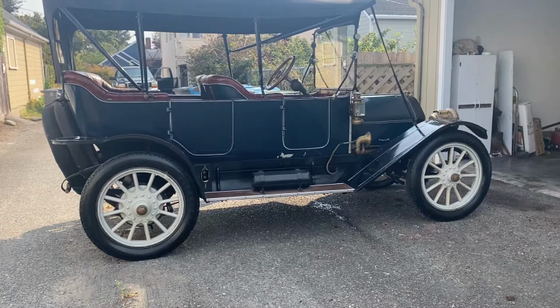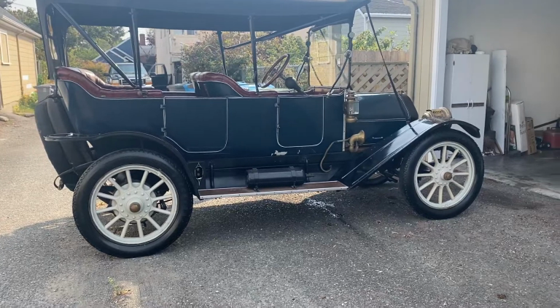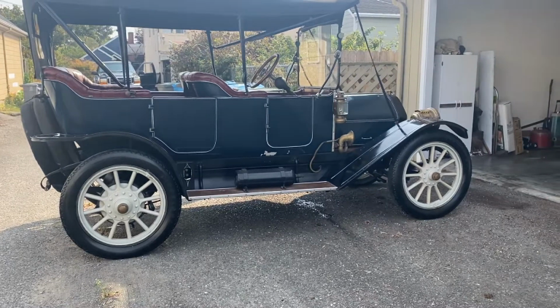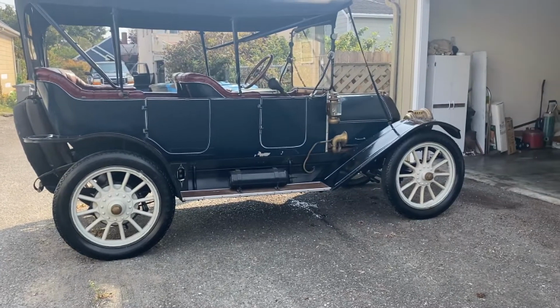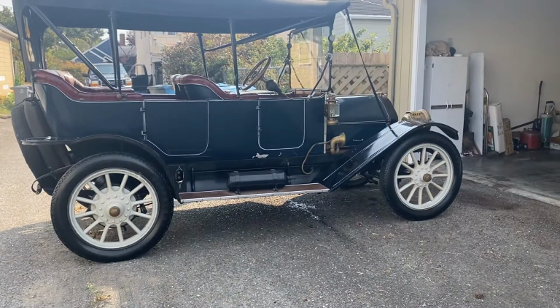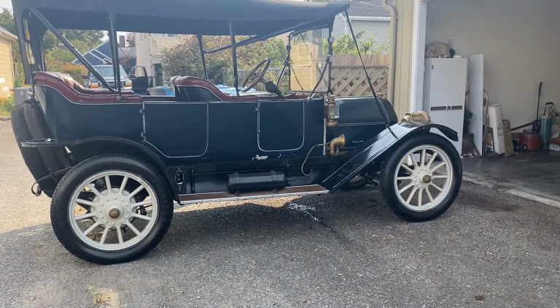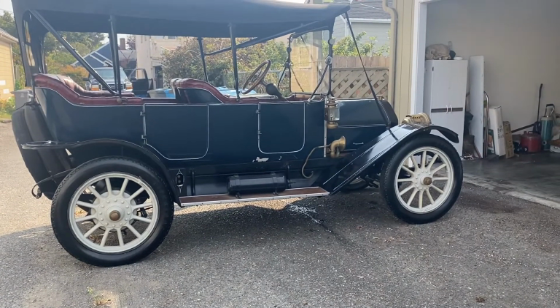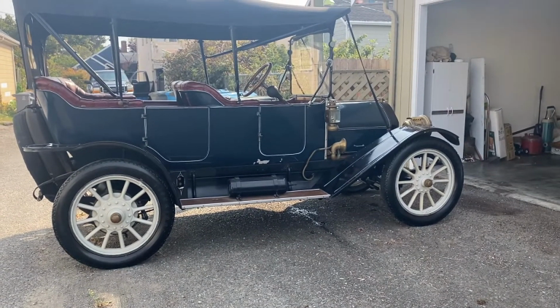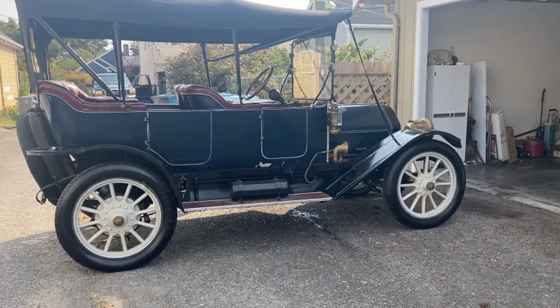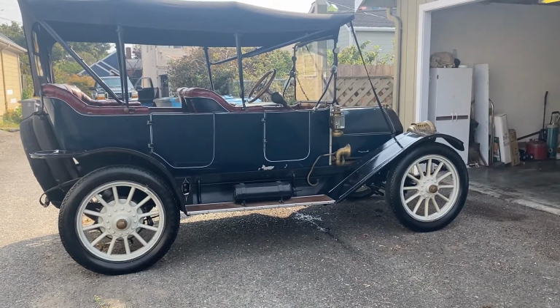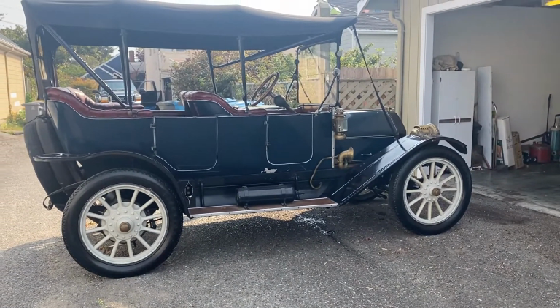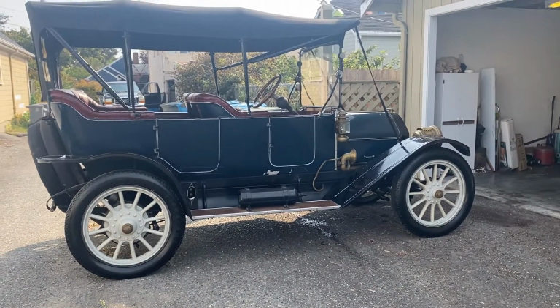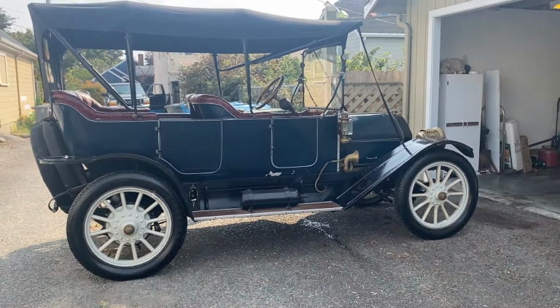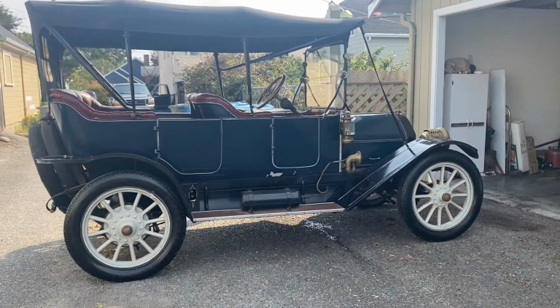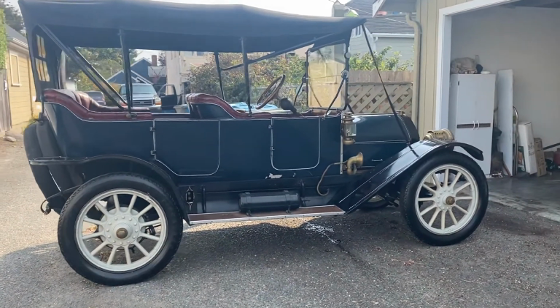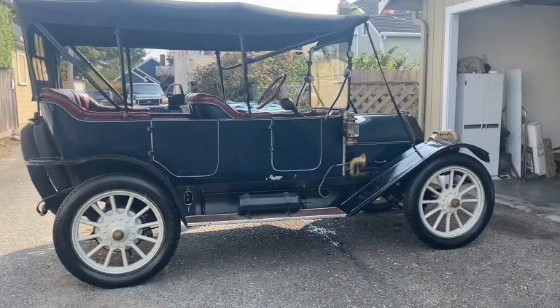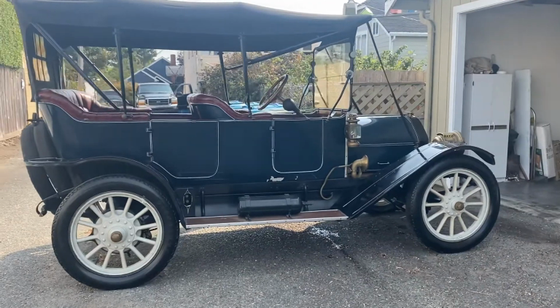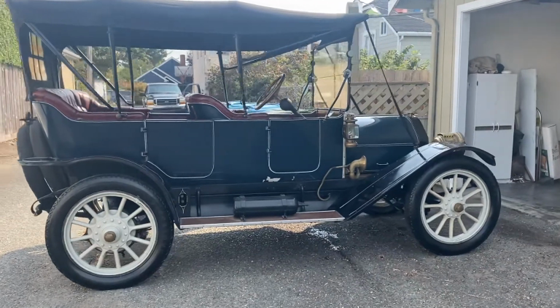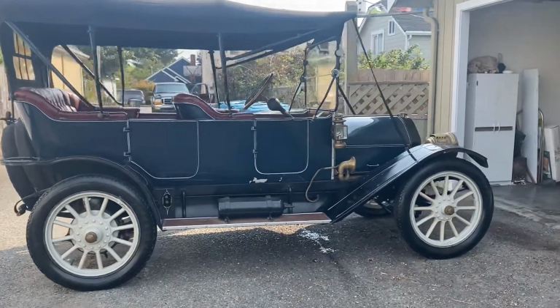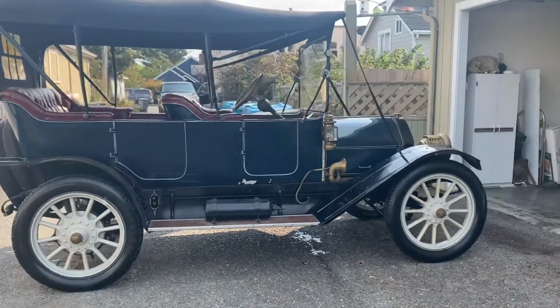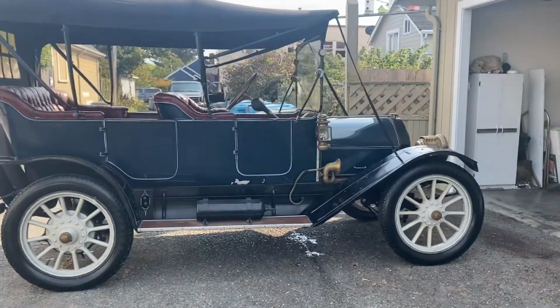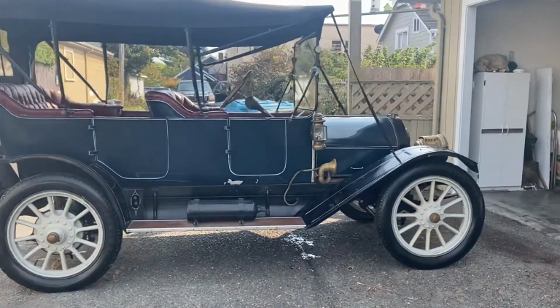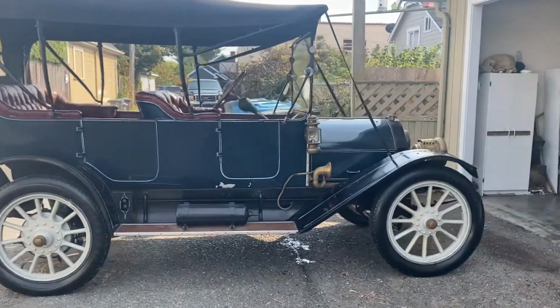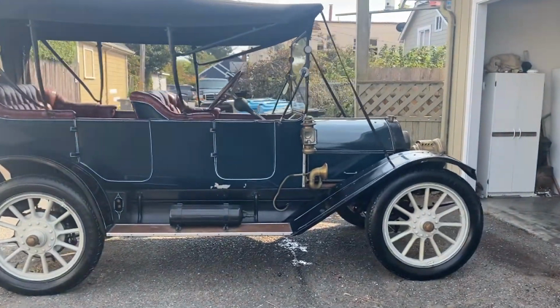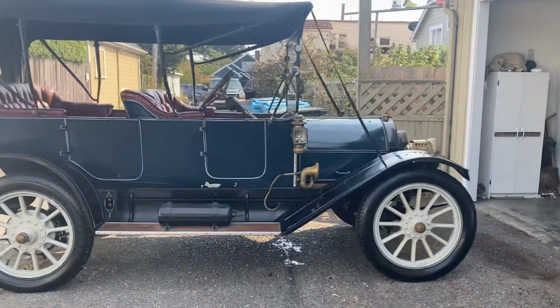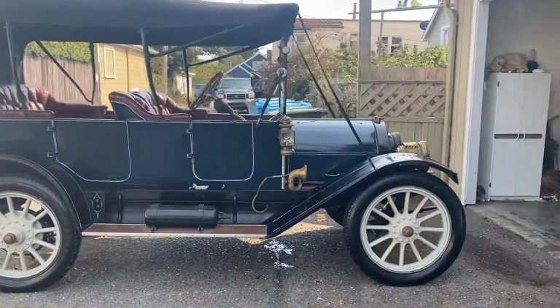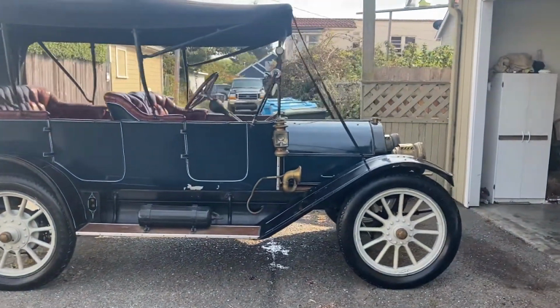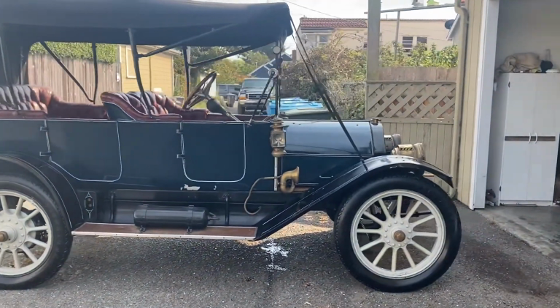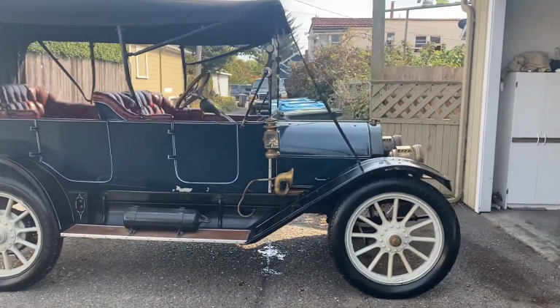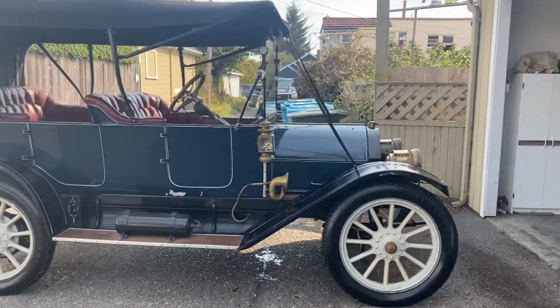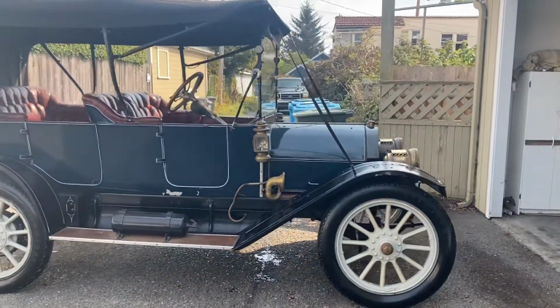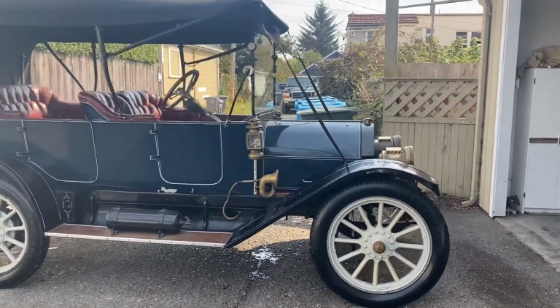Here we go folks, Michael Platt, Platt Motors, Anderson, California. I'm out here on the coast looking at a 1913 Overland.